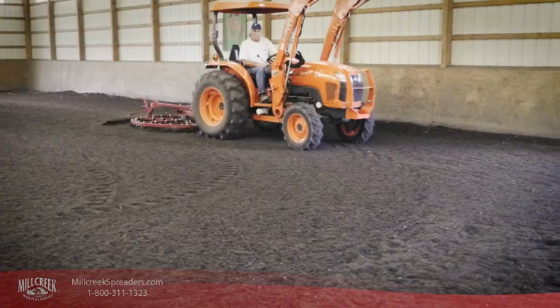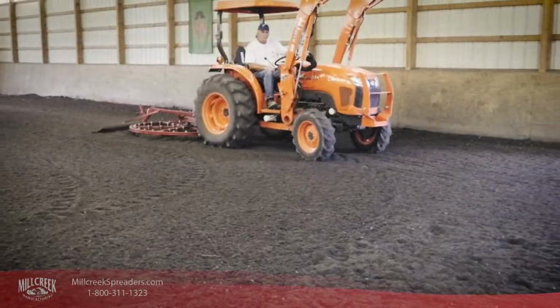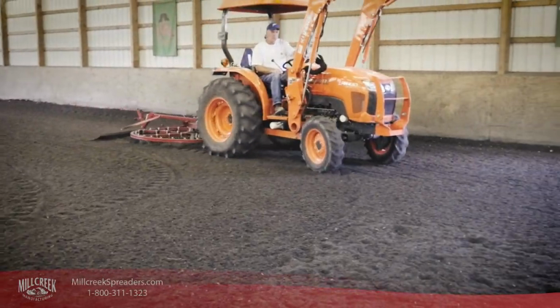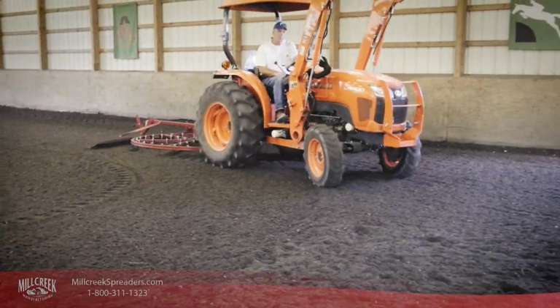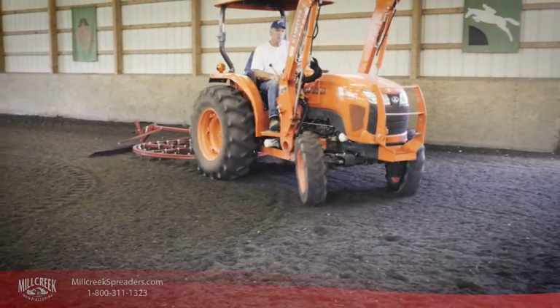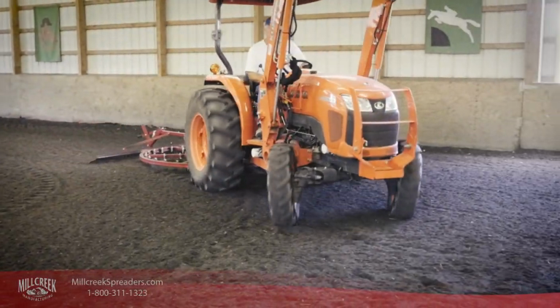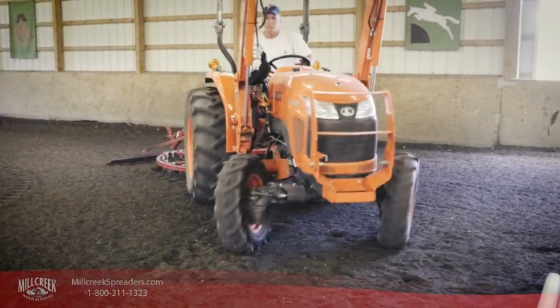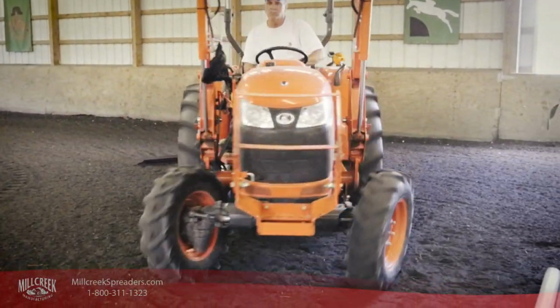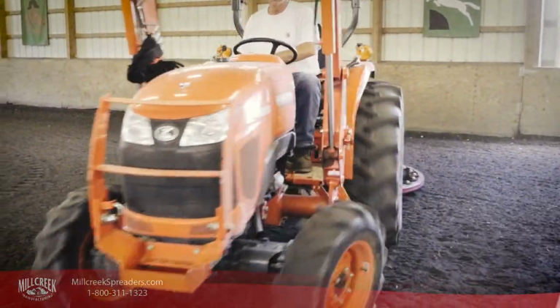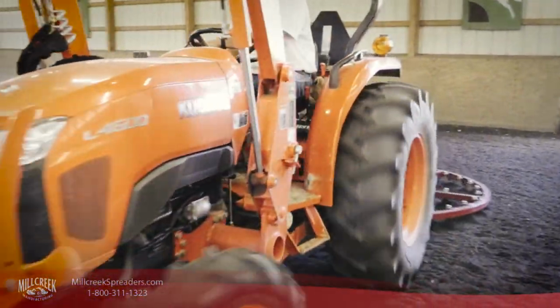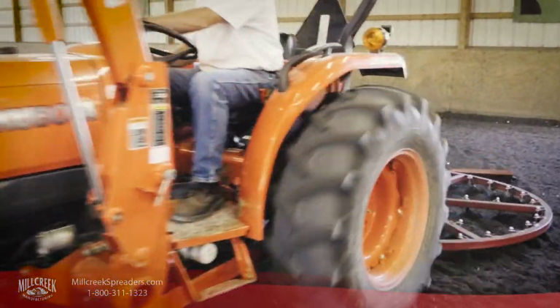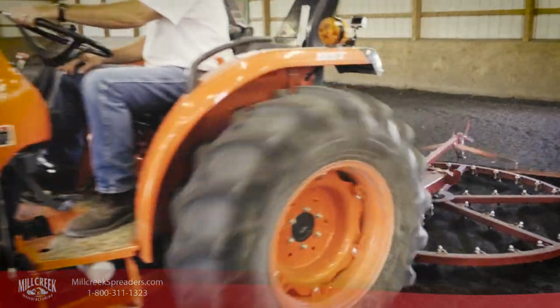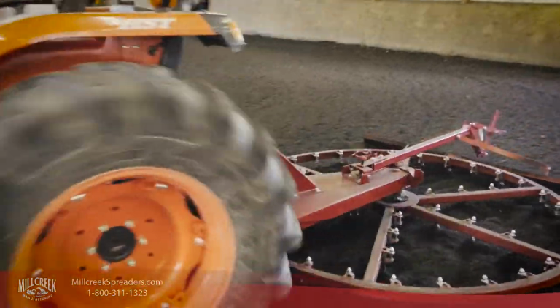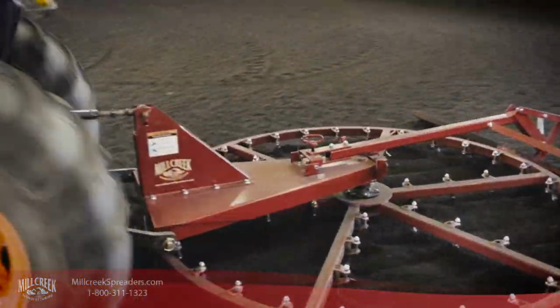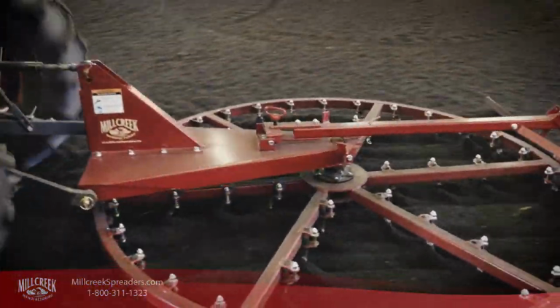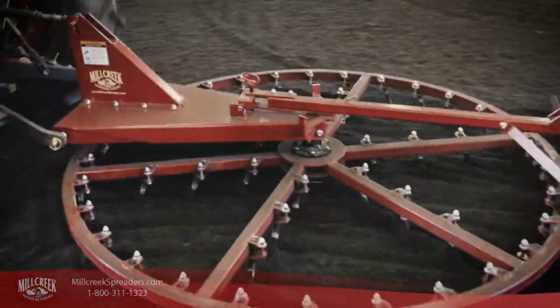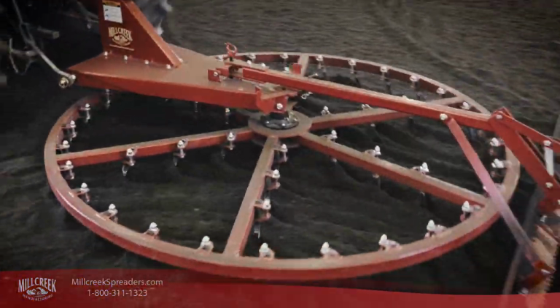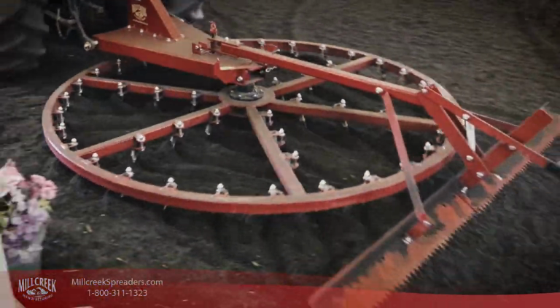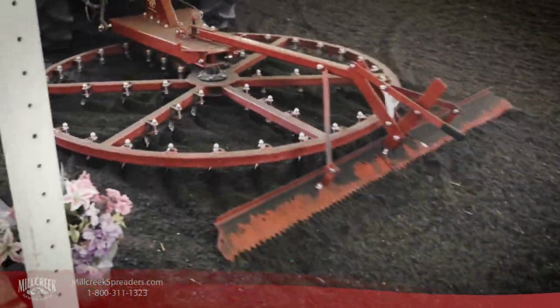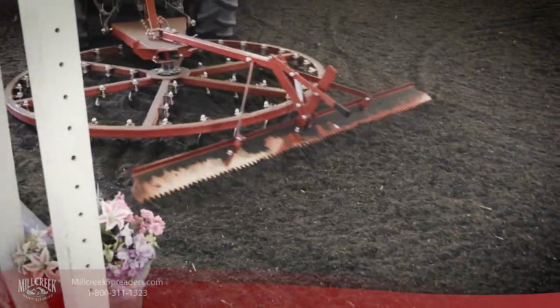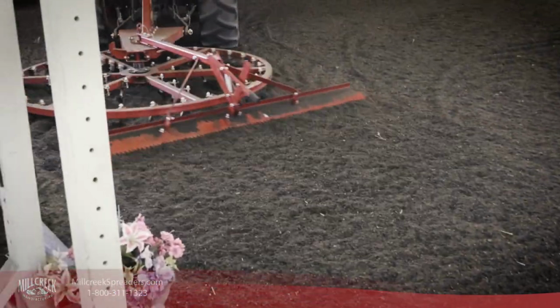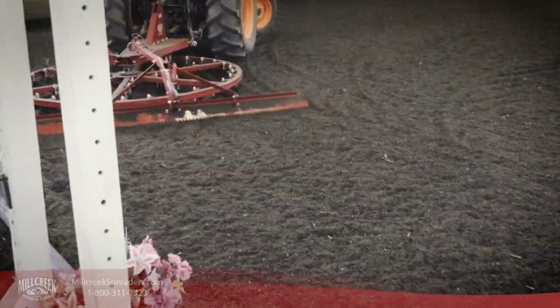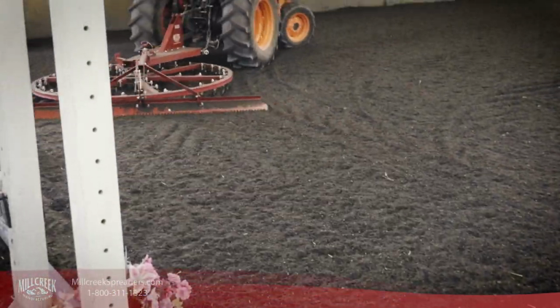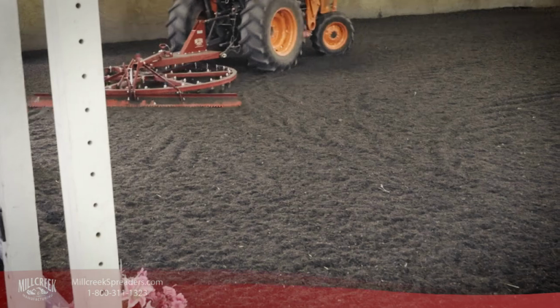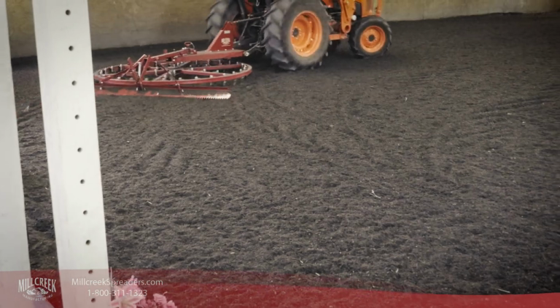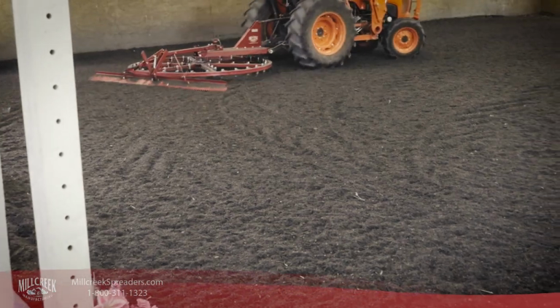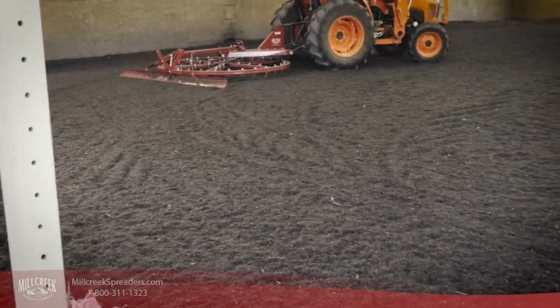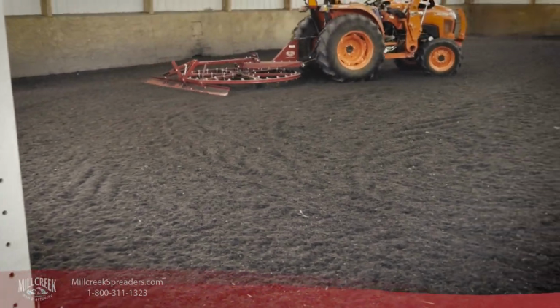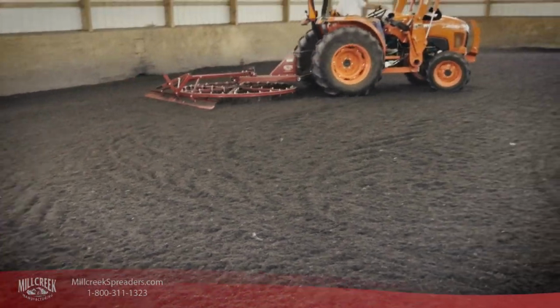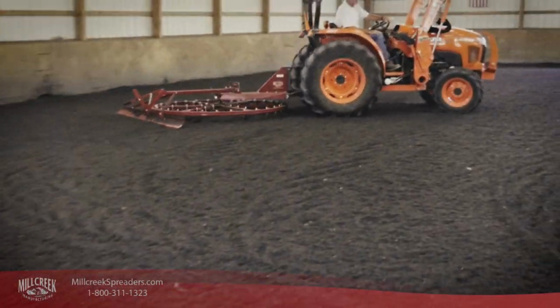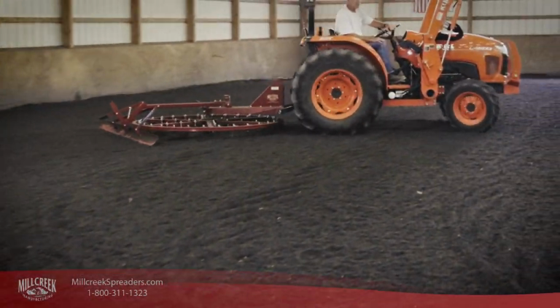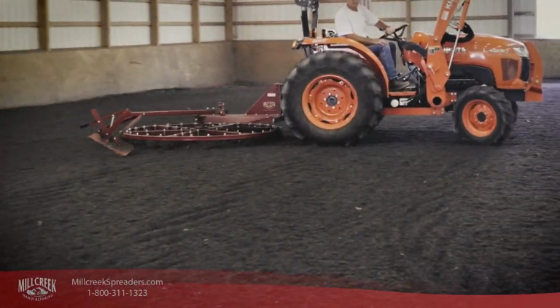The Mill Creek Arena Spin Groomer is entirely ground-driven, so there's no need for hydraulic connections or power takeoffs. It utilizes the three-point hitch on your tractor, so you can easily adjust the angle of the tines for optimal grooming action.